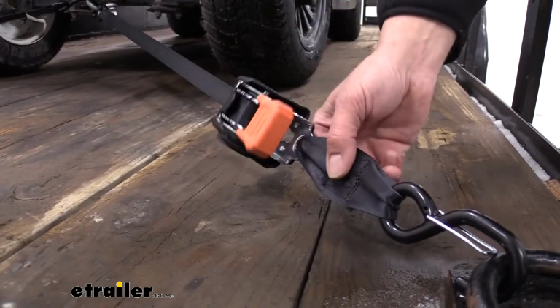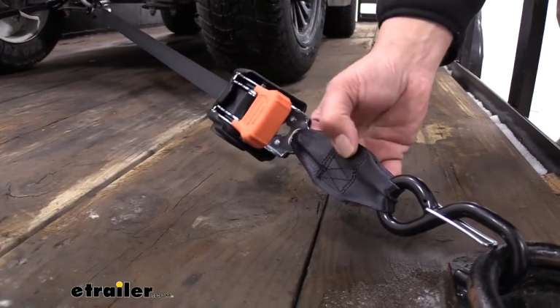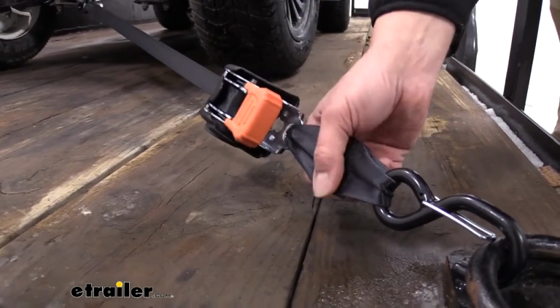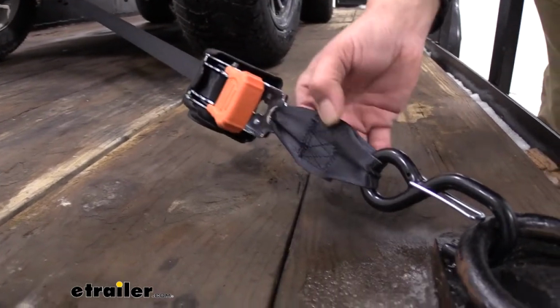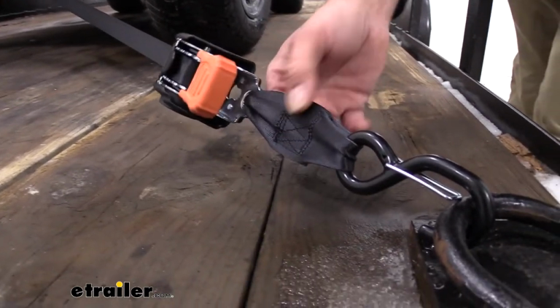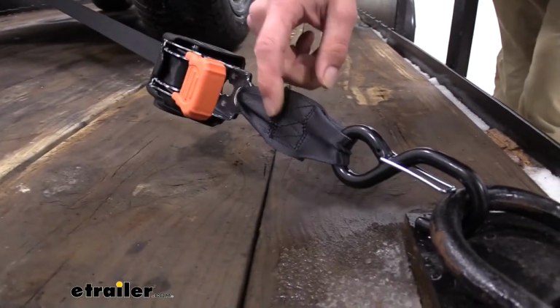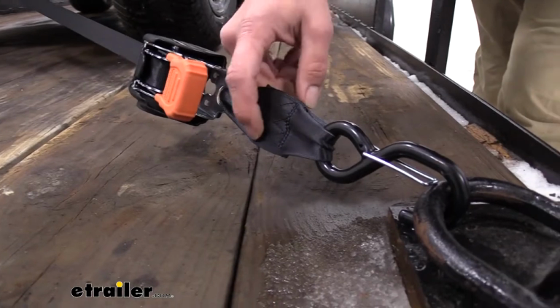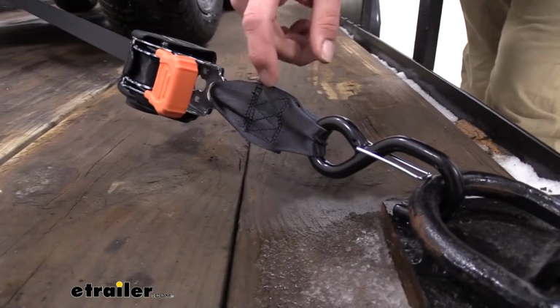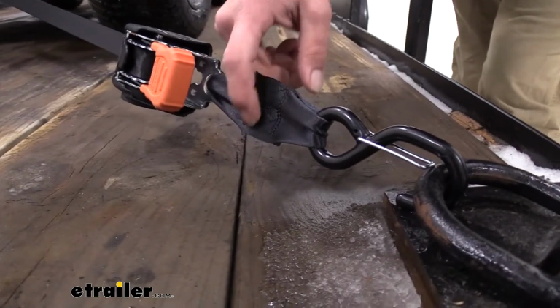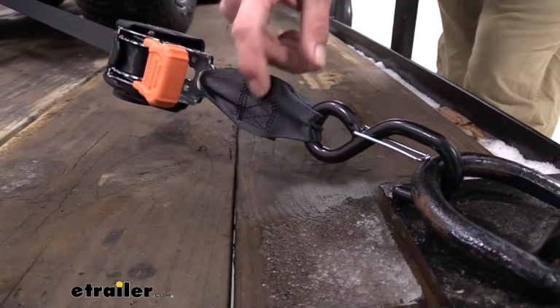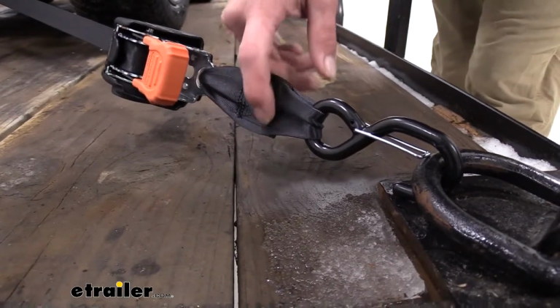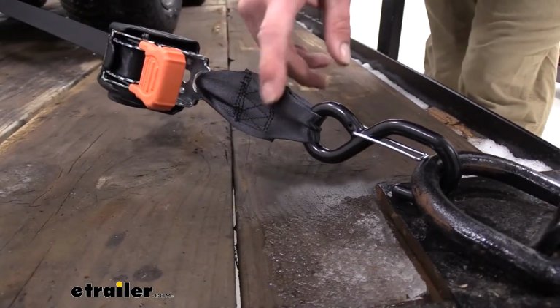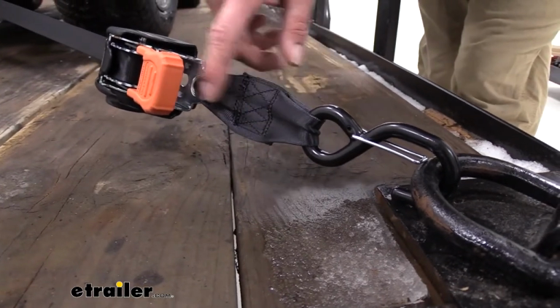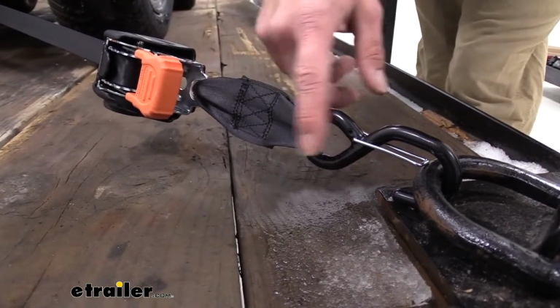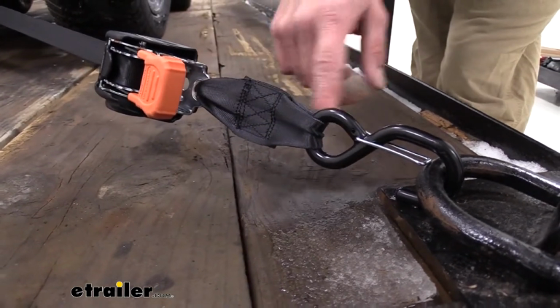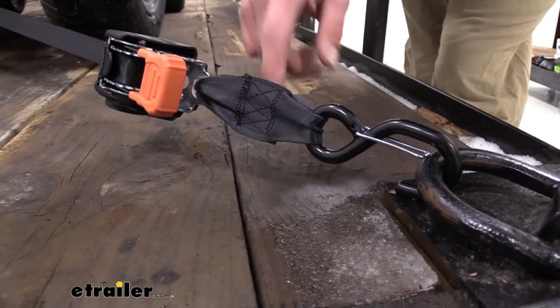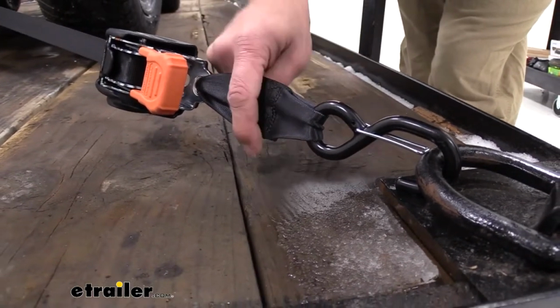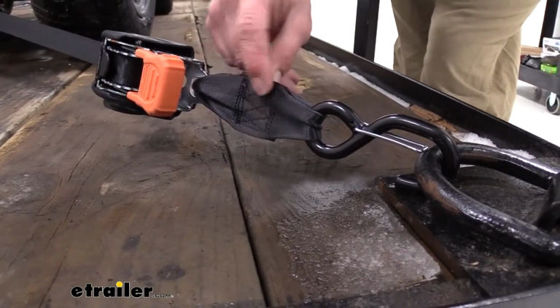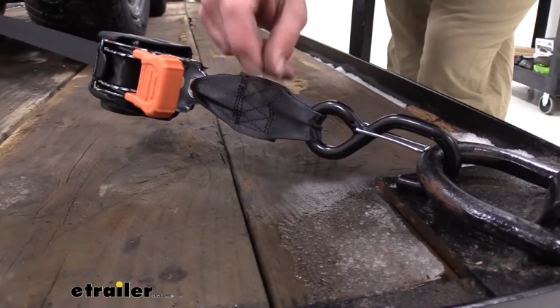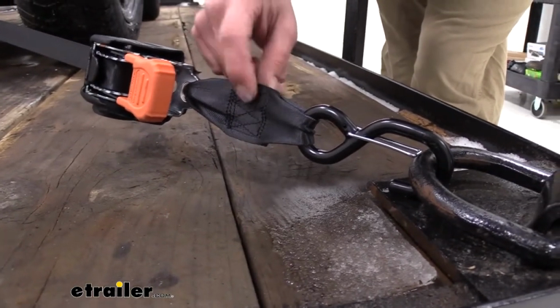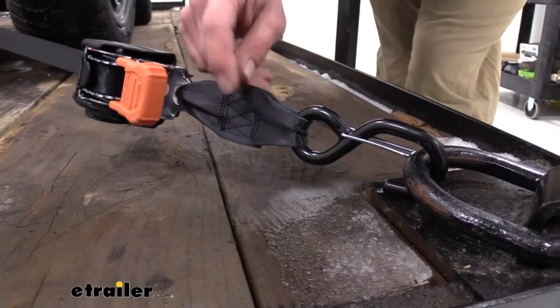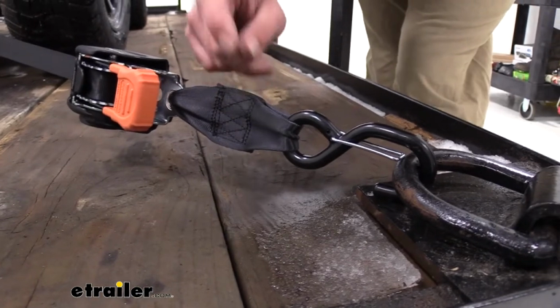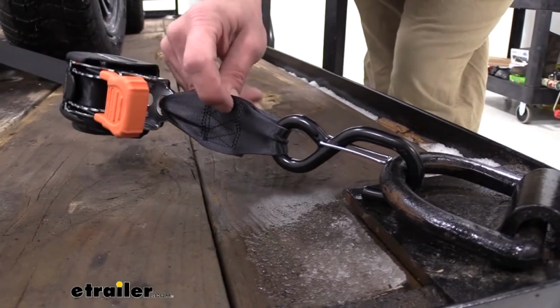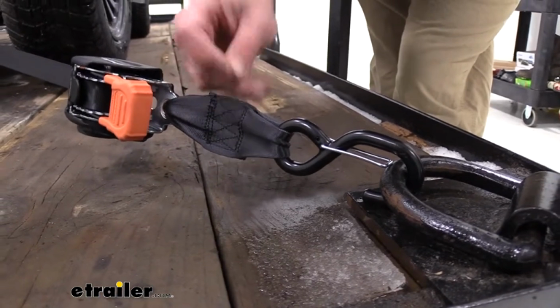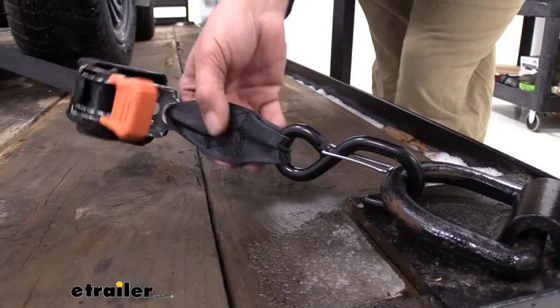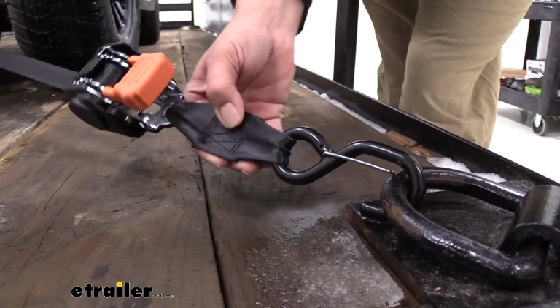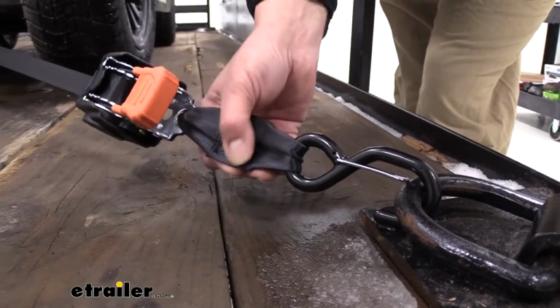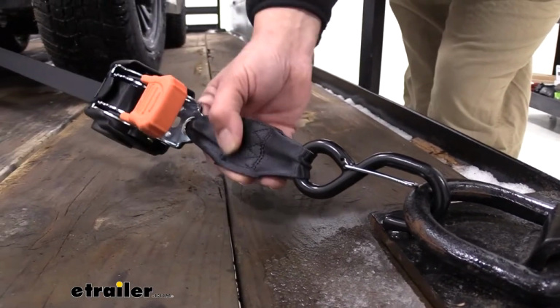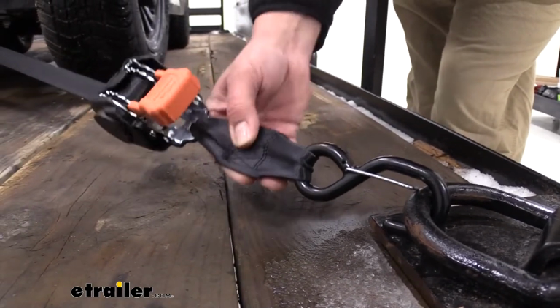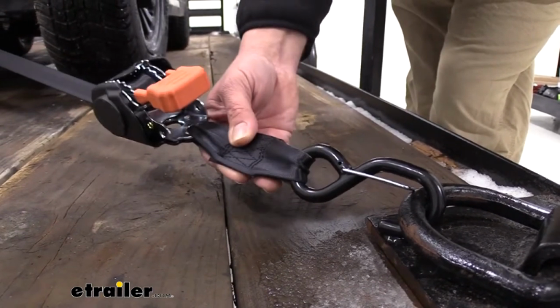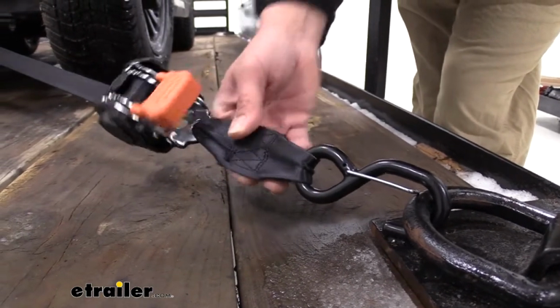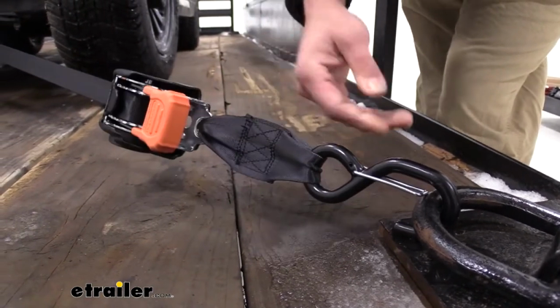I also really like the construction. At the connection points here, where our strap comes around our hook and back, these seem to be really, really well sewn — better sewn than what we'll see on some of the other ones.